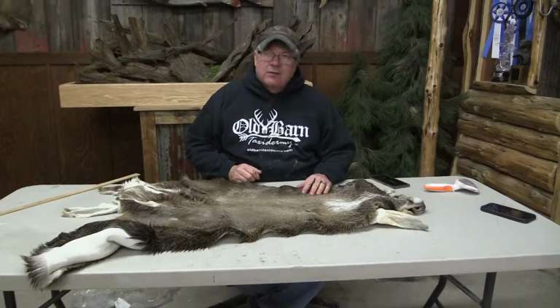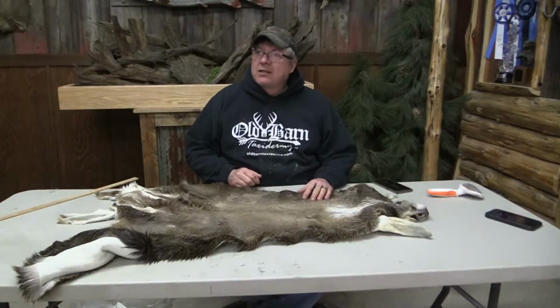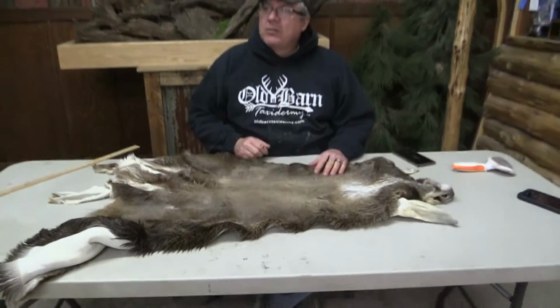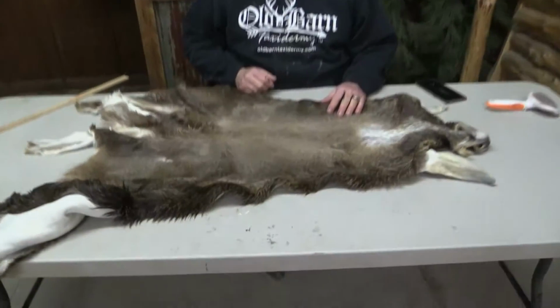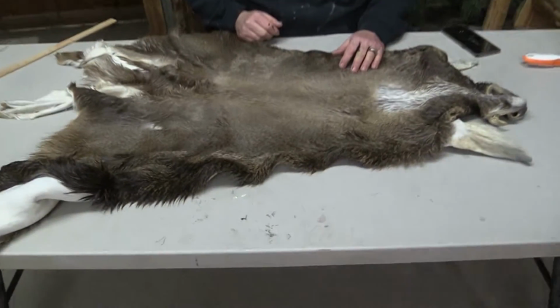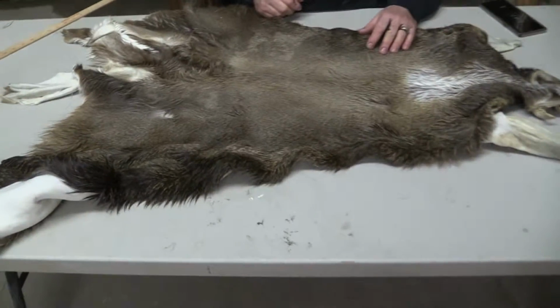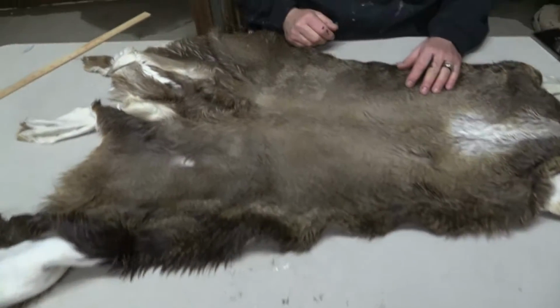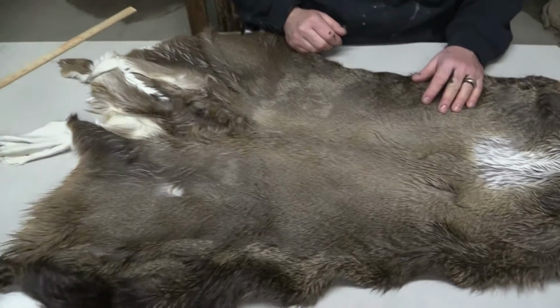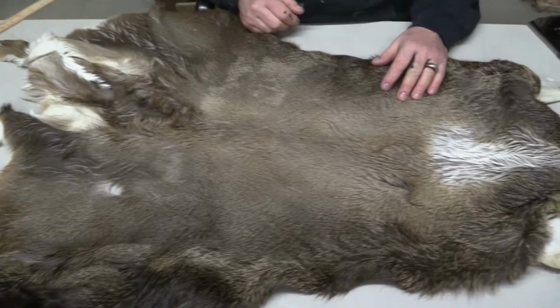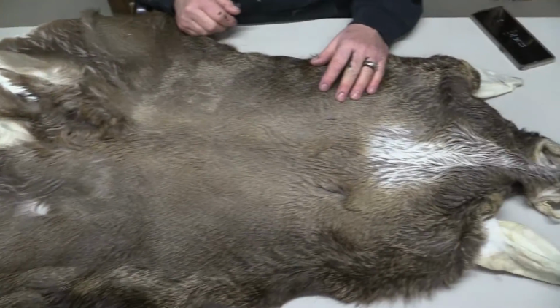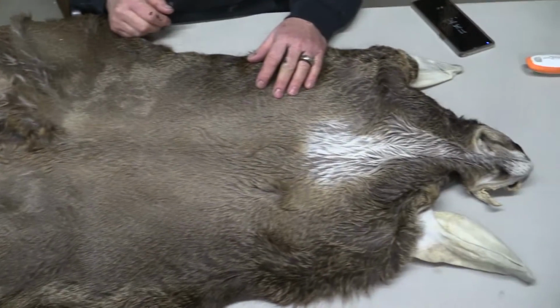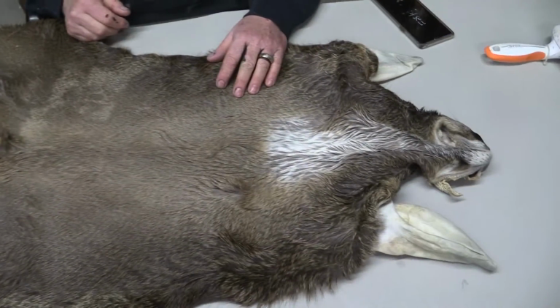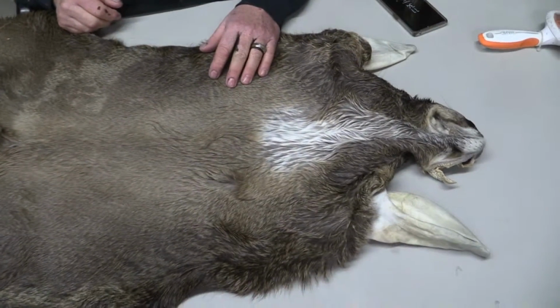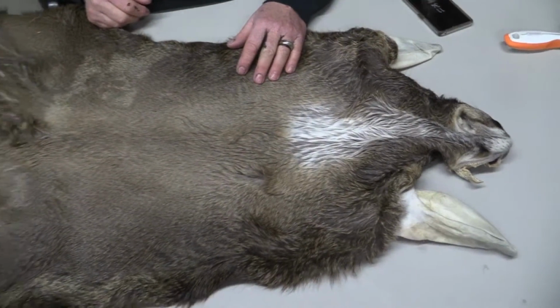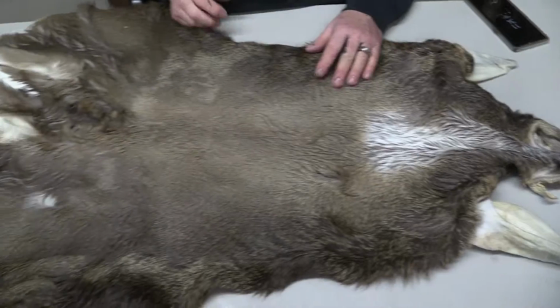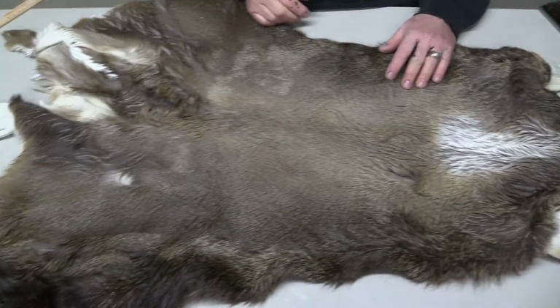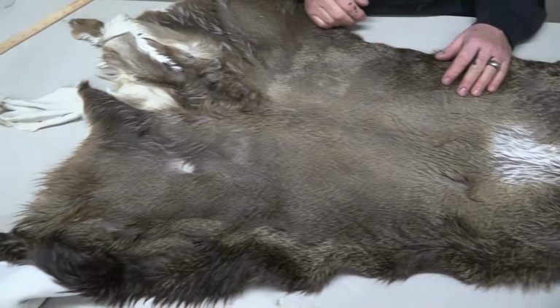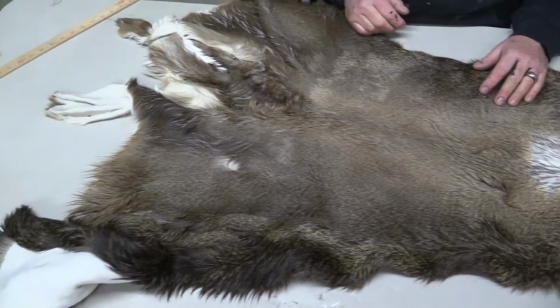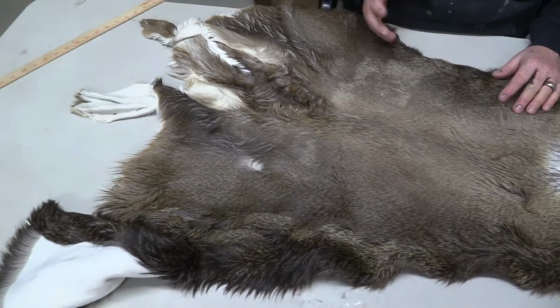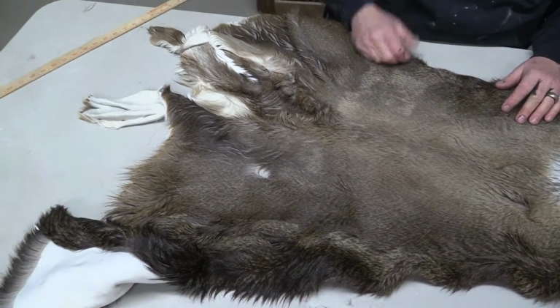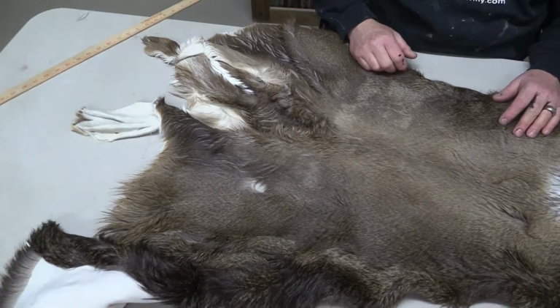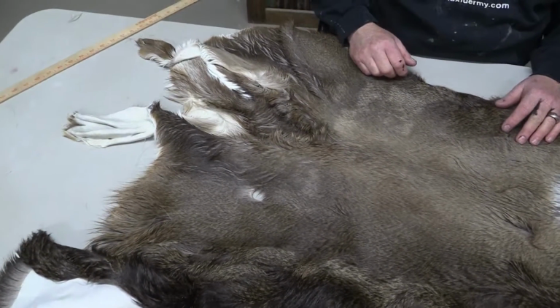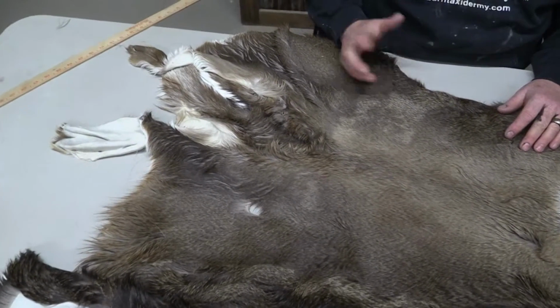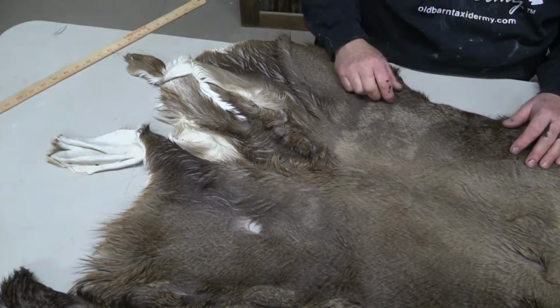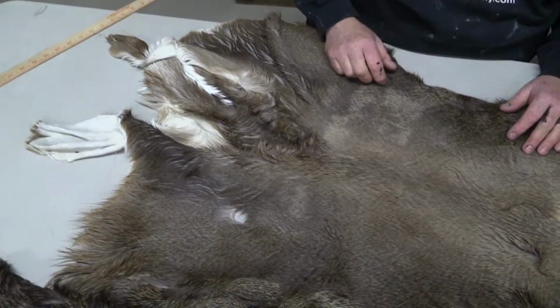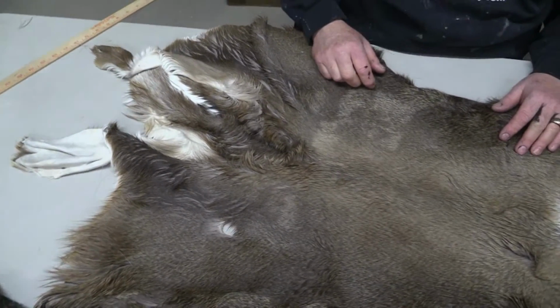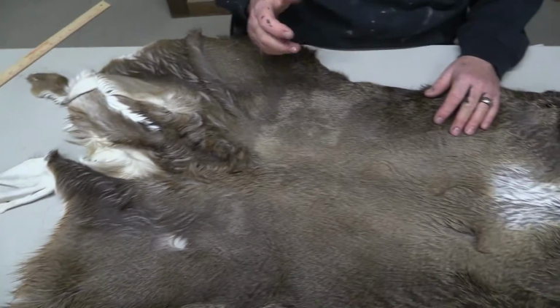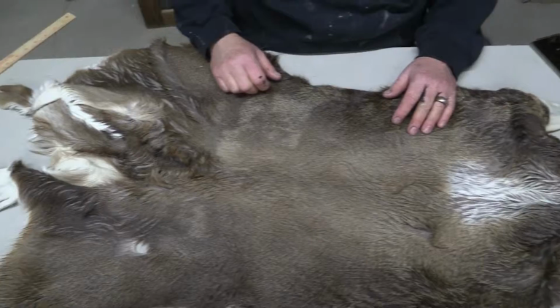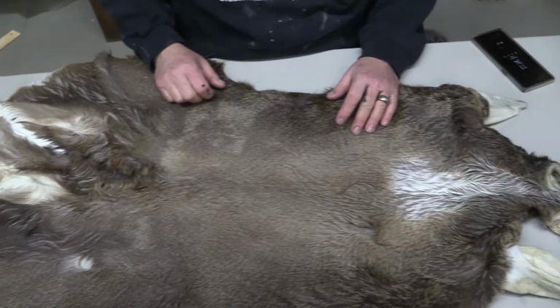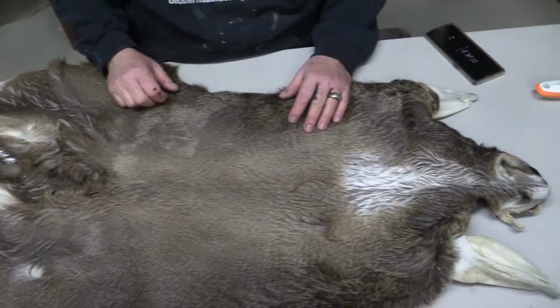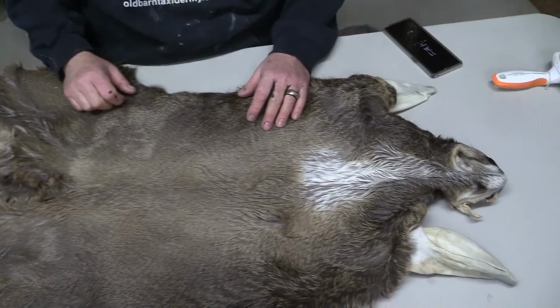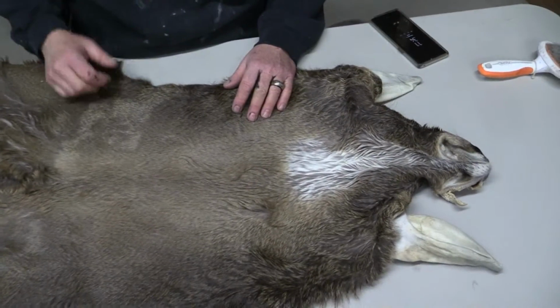Whitetail OBT 775. It's a 7.5 by 17. We grade everything. This could grade as a commercial plus piece, but it's a nice piece — we'll just put it as a commercial piece because it's small.